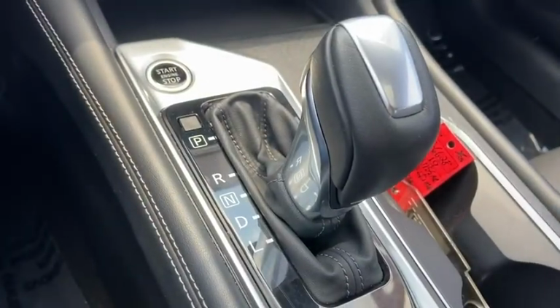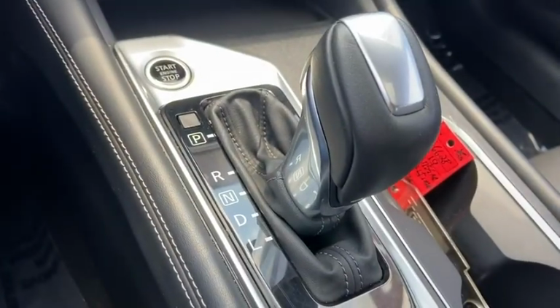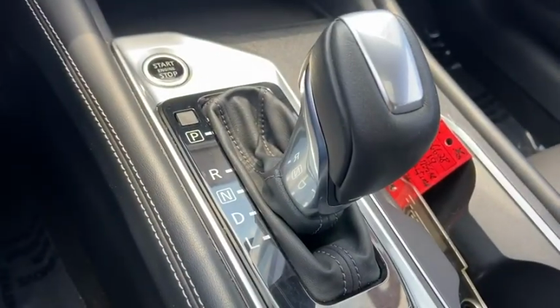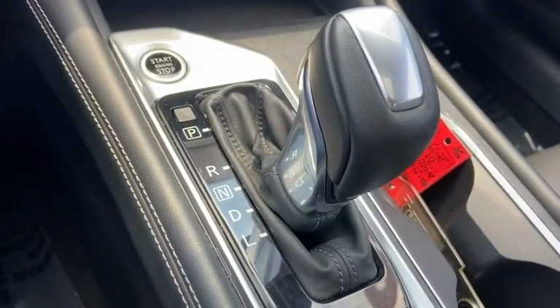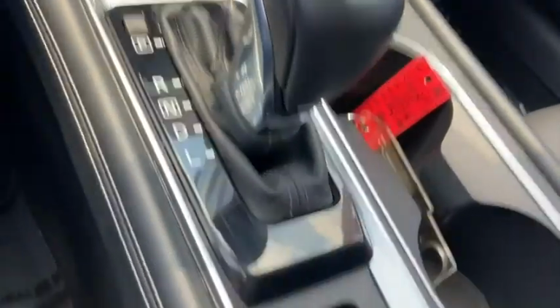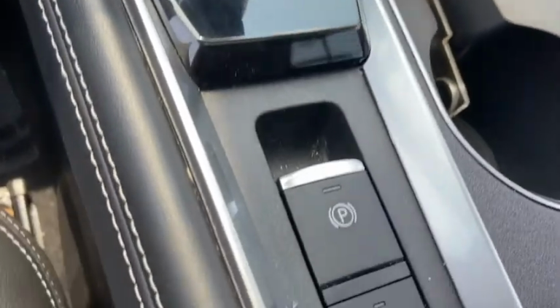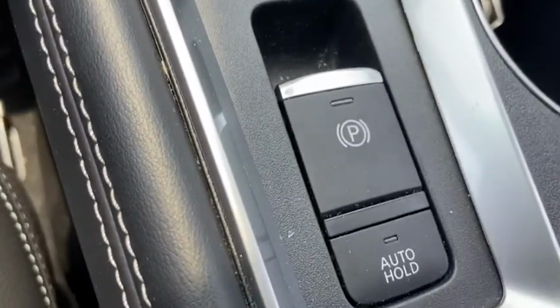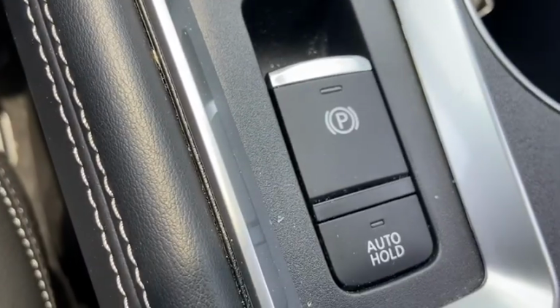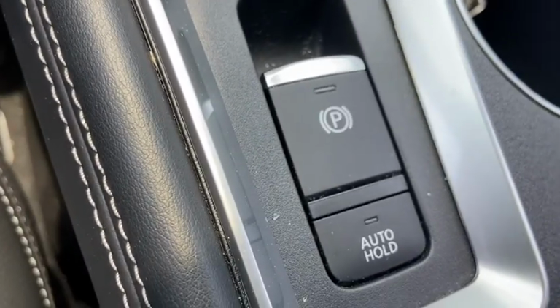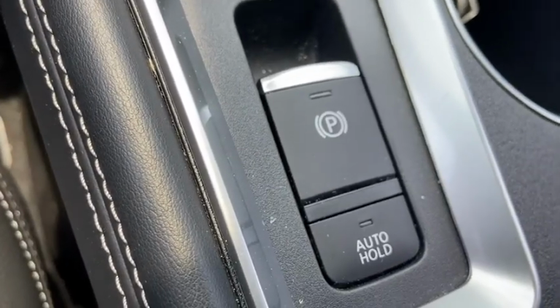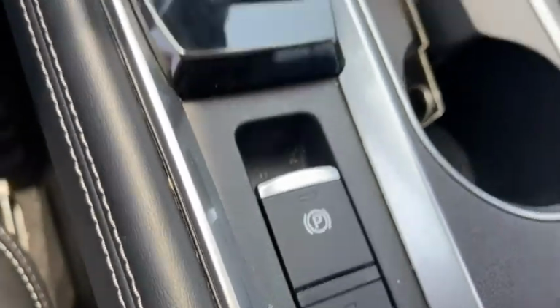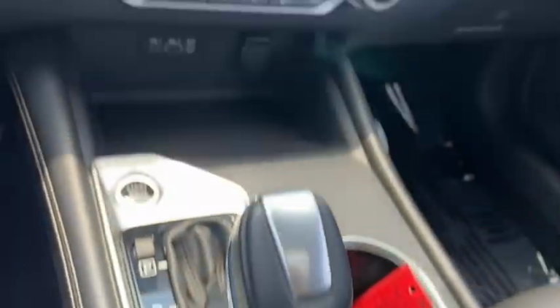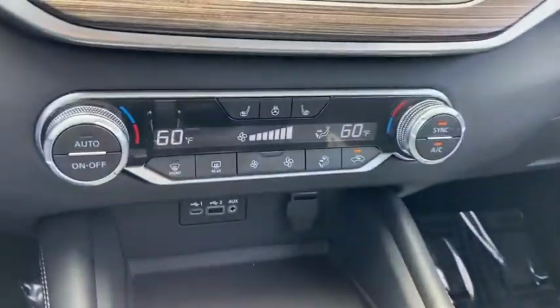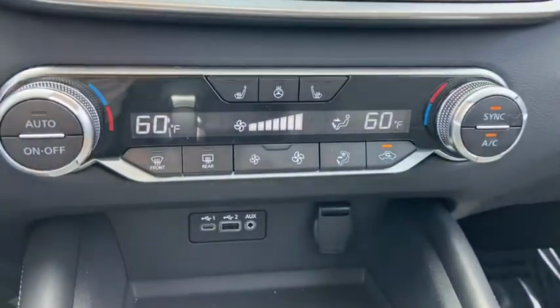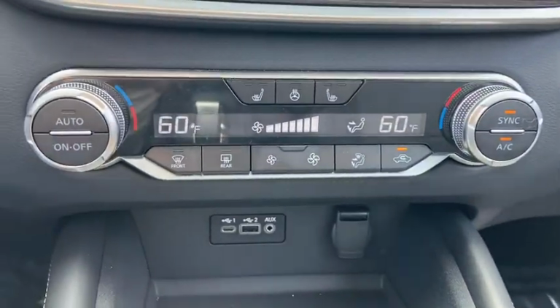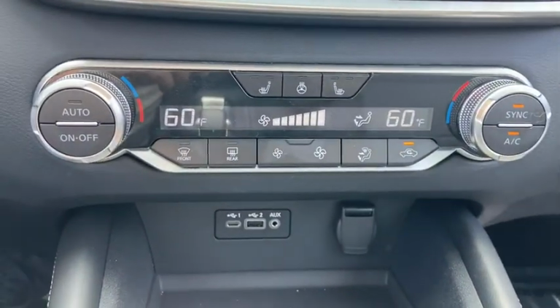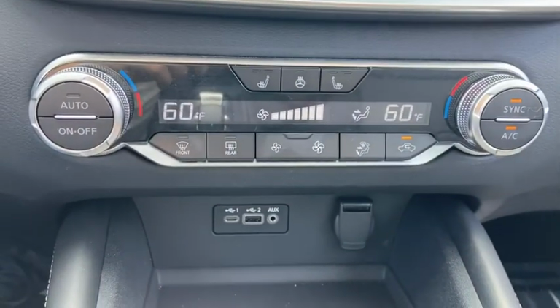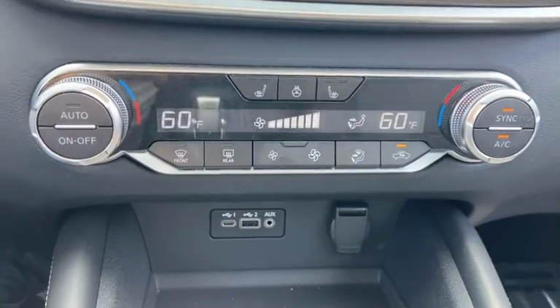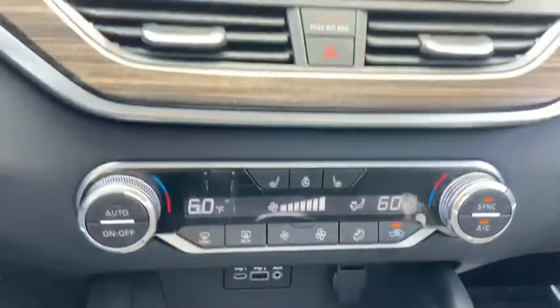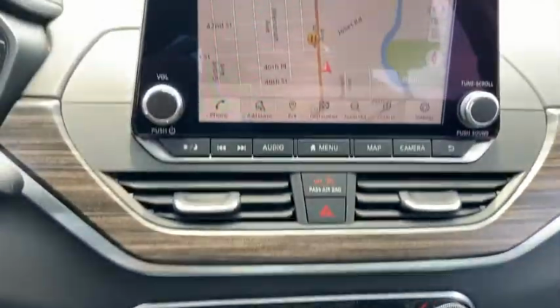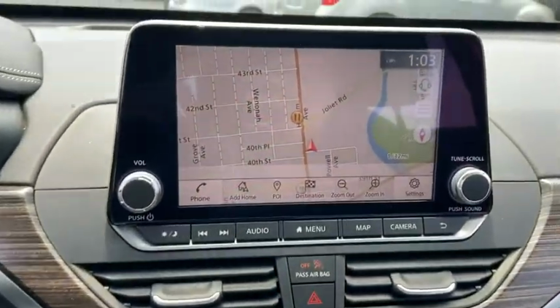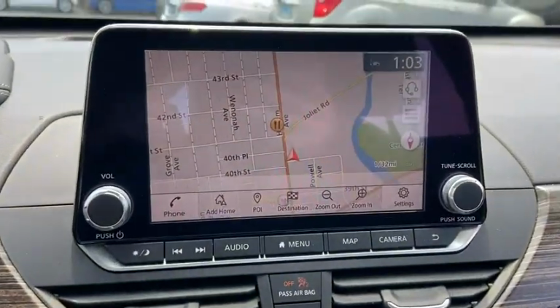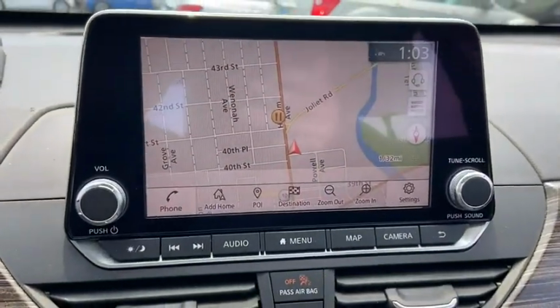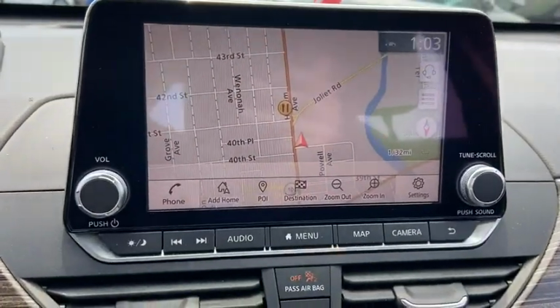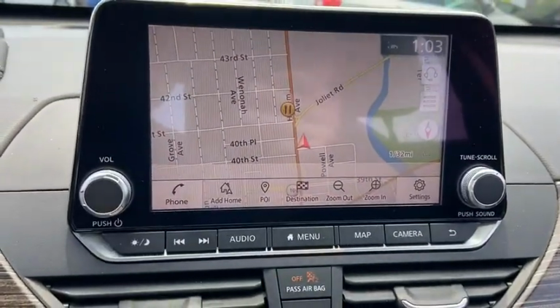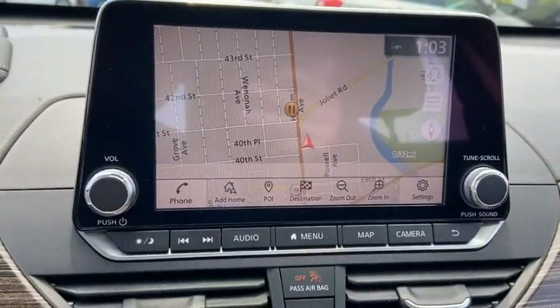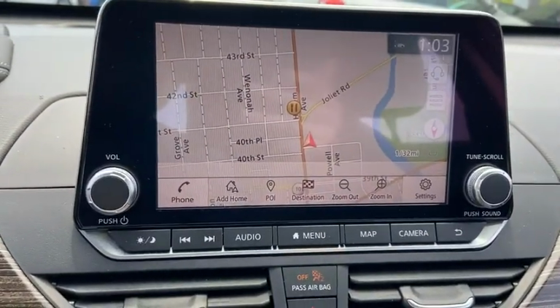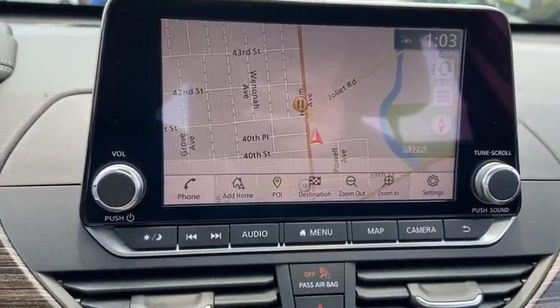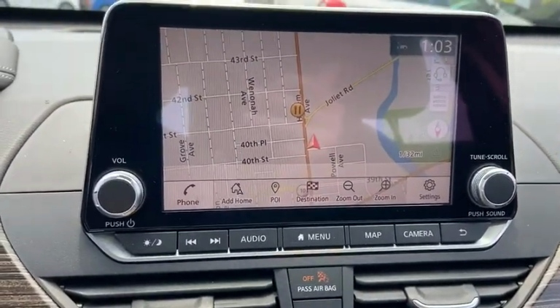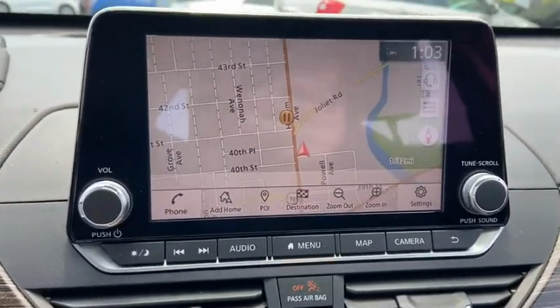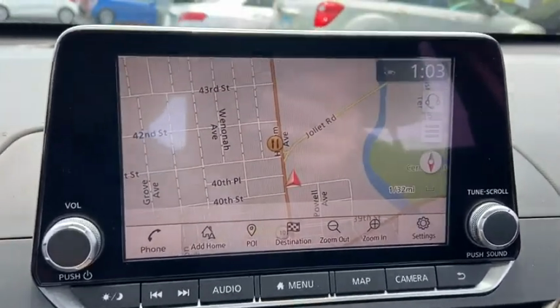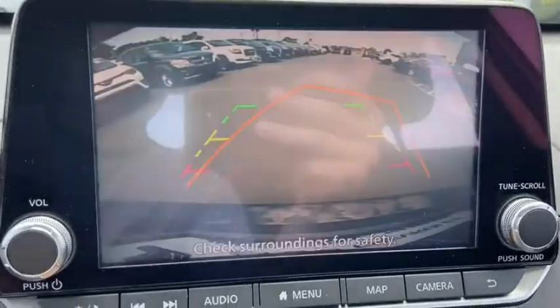Climate control automatic, climate control multi-zone, power door locks, power windows, security system. This vehicle offers reliability and good looks at a great price. So come in and take a test drive today.